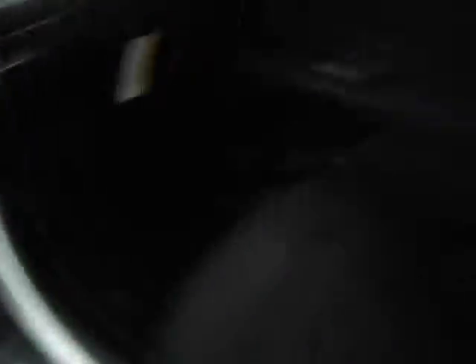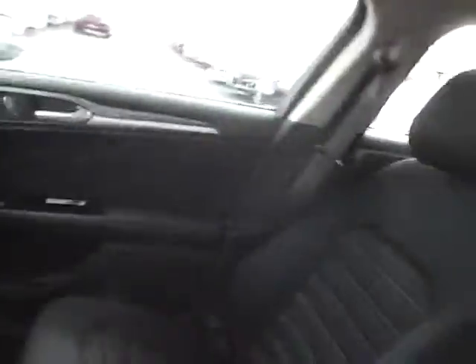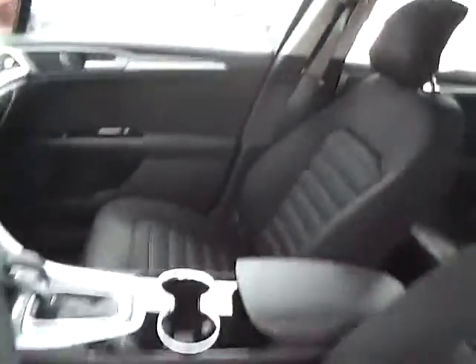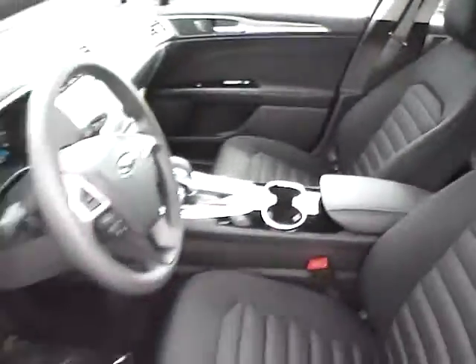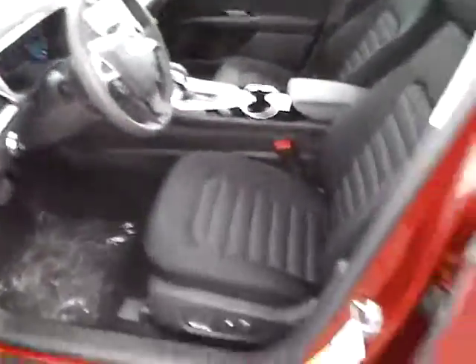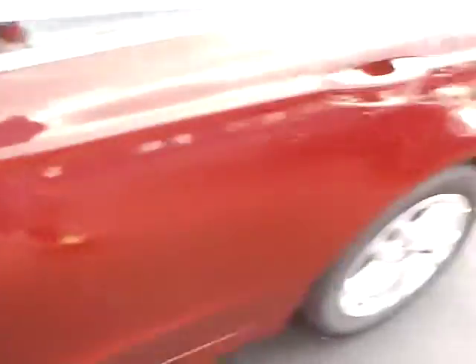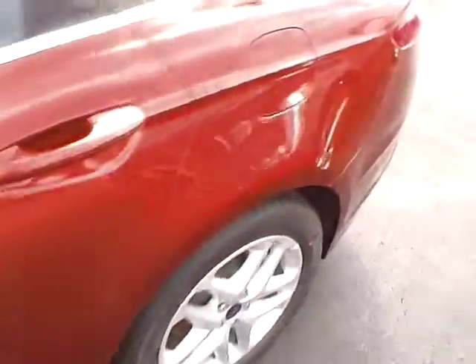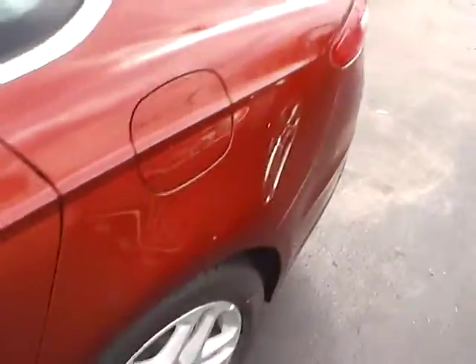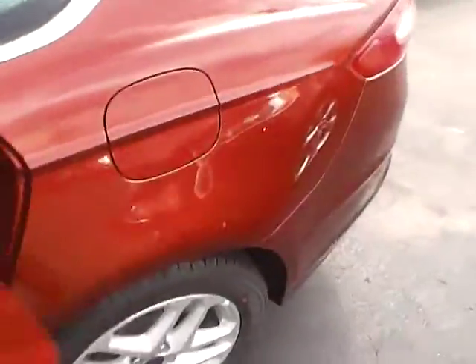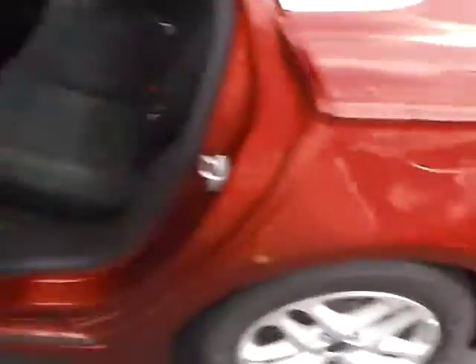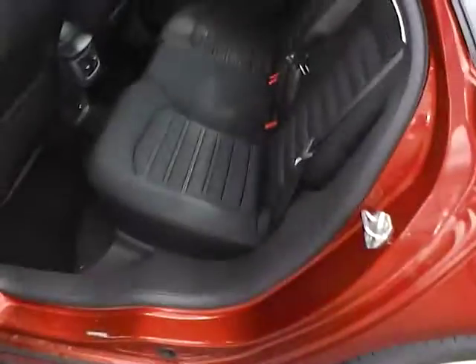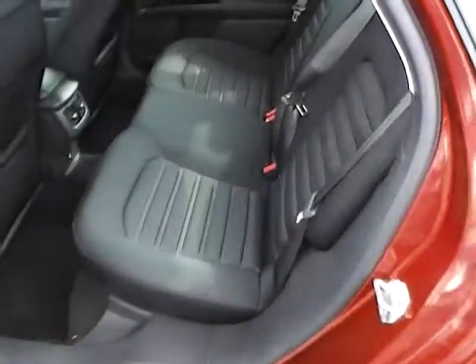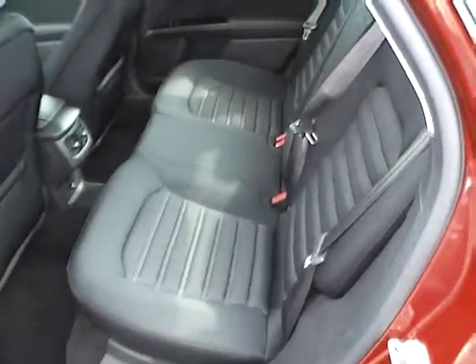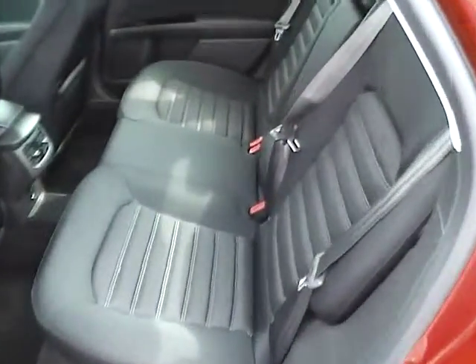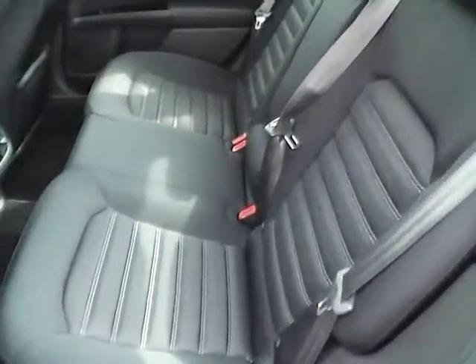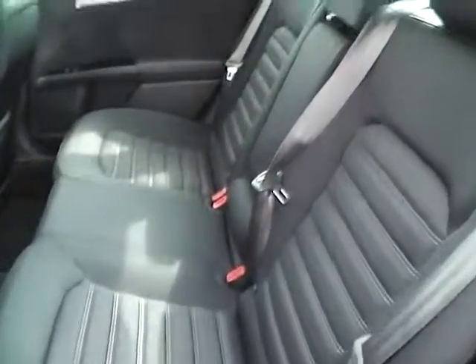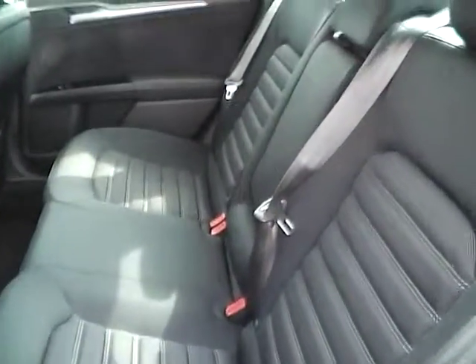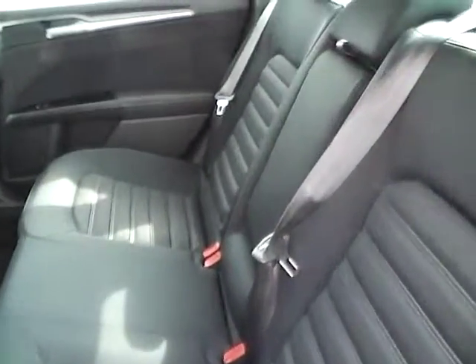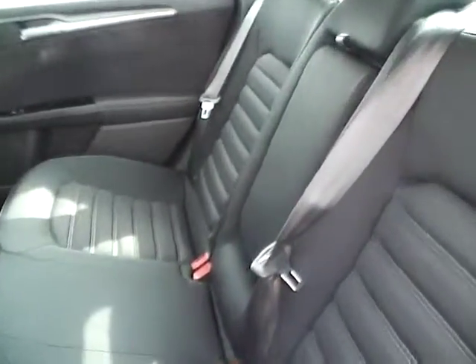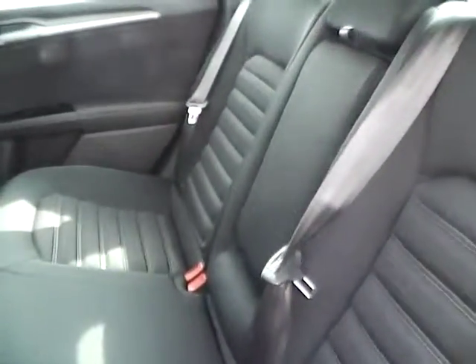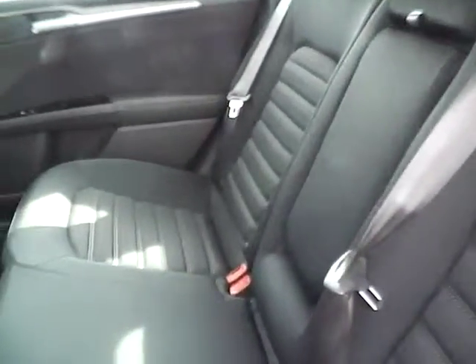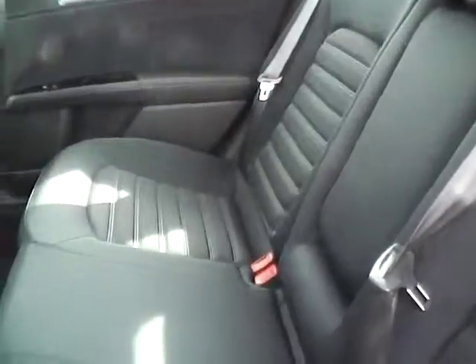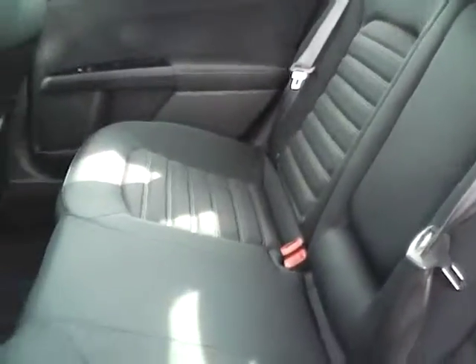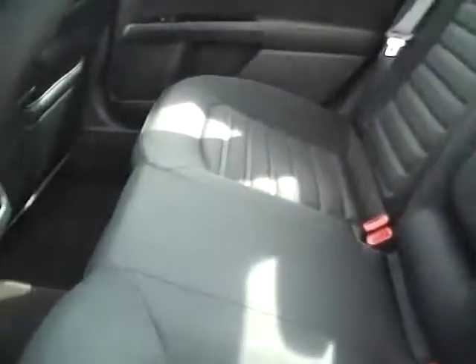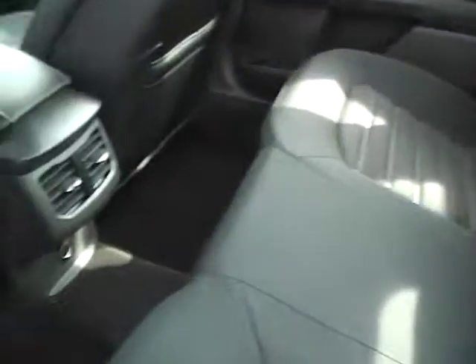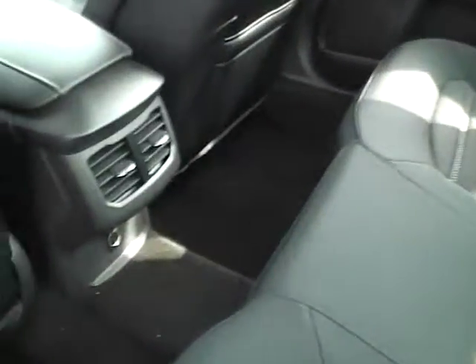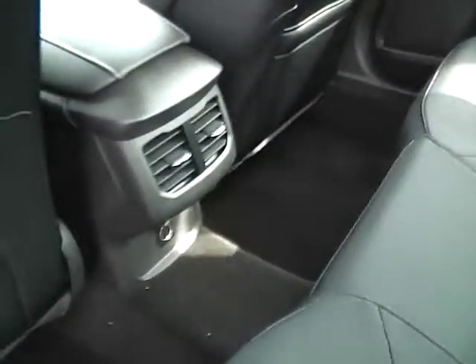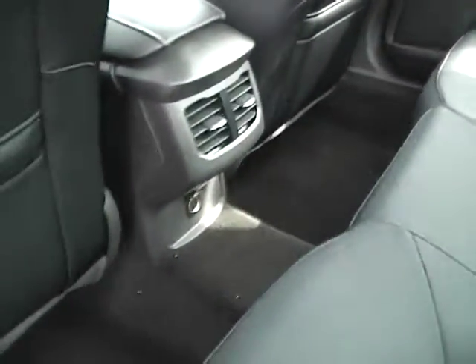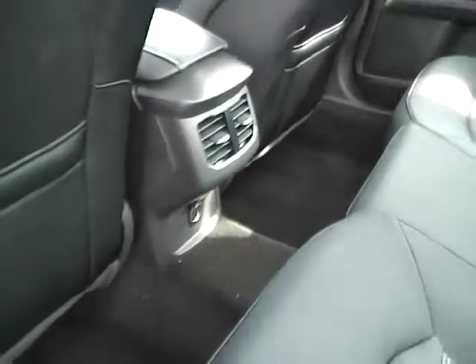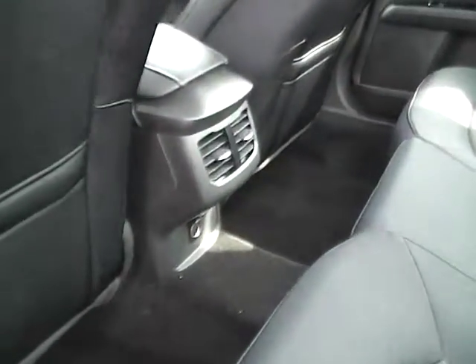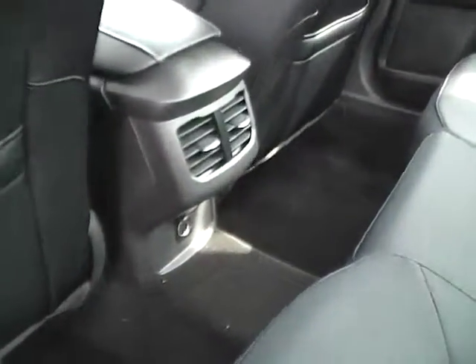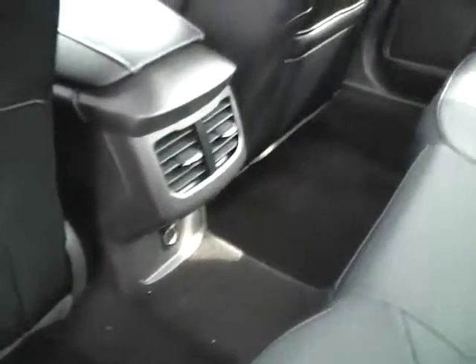In the rear you have a bench seat which folds down for more trunk space, rear air vents, and an auxiliary power outlet.